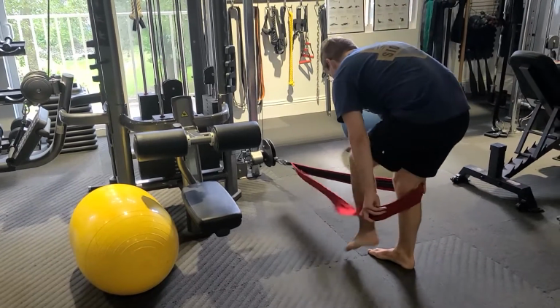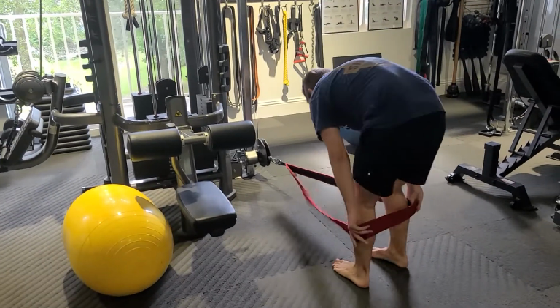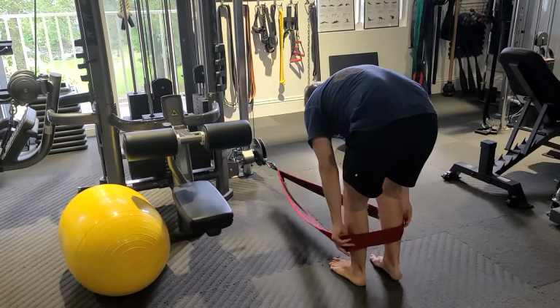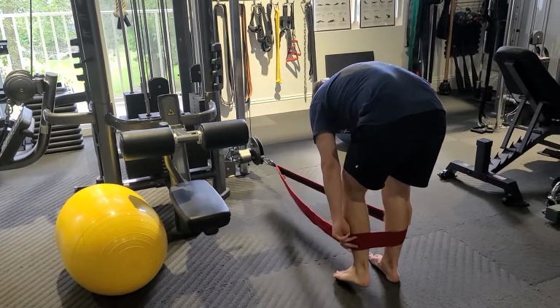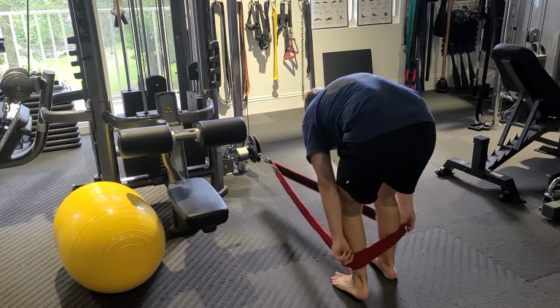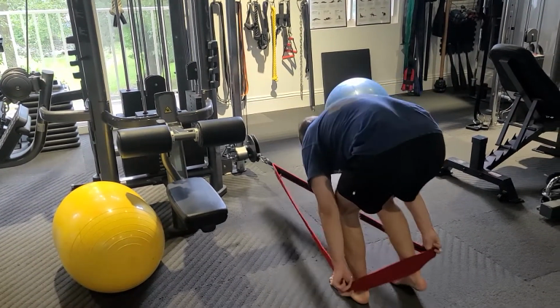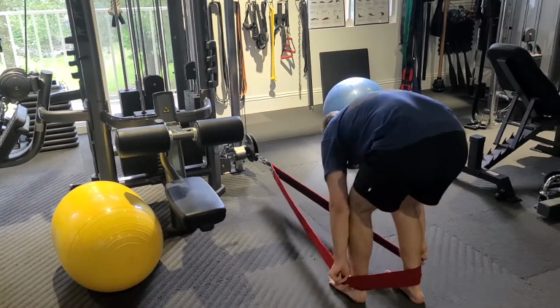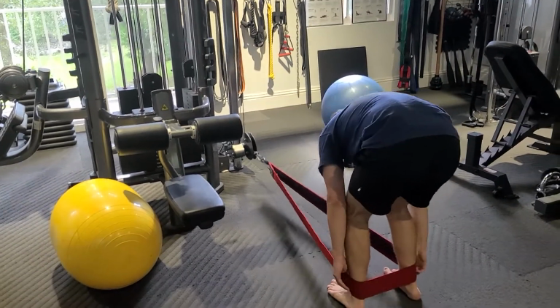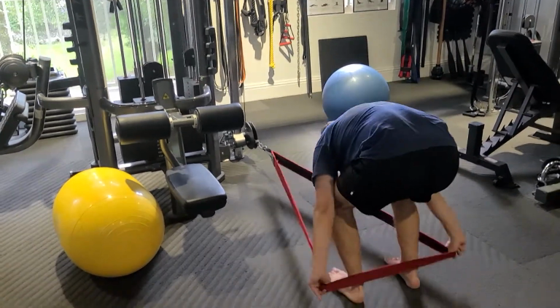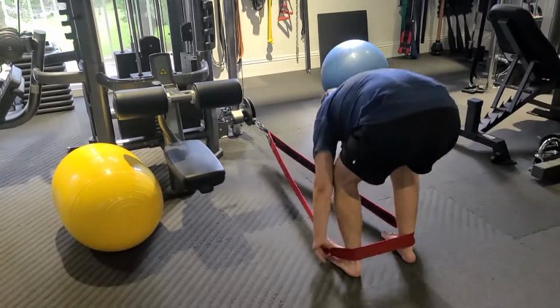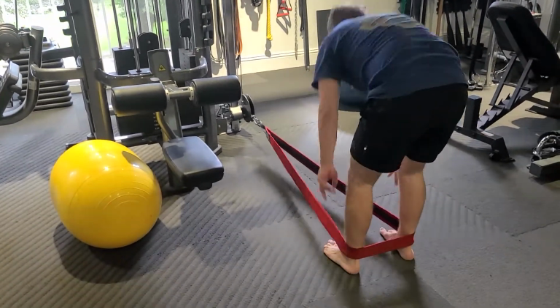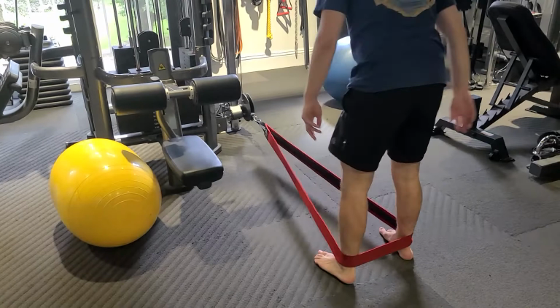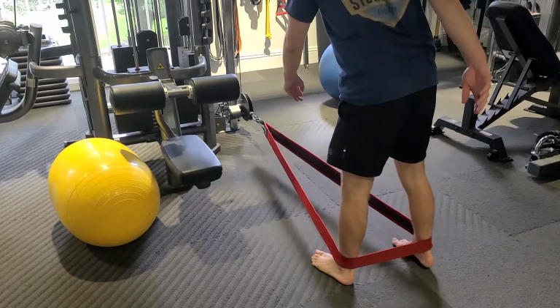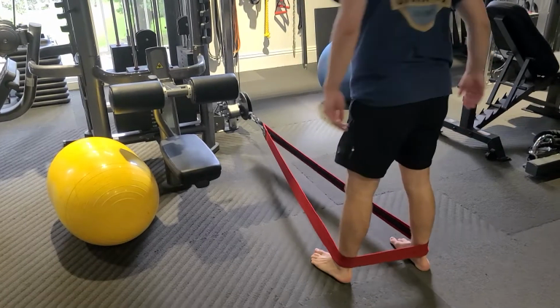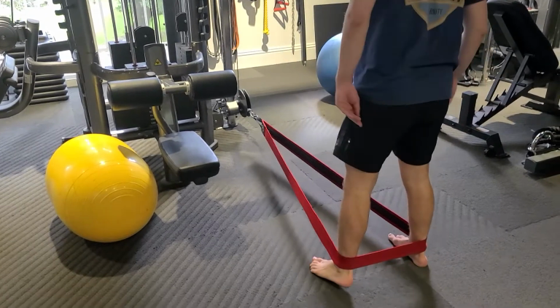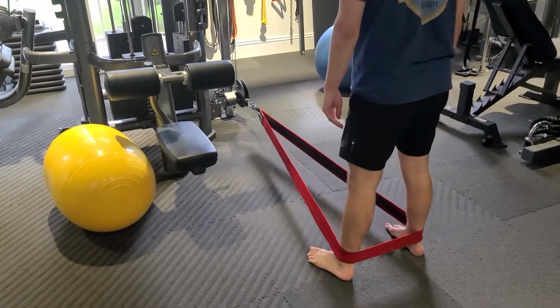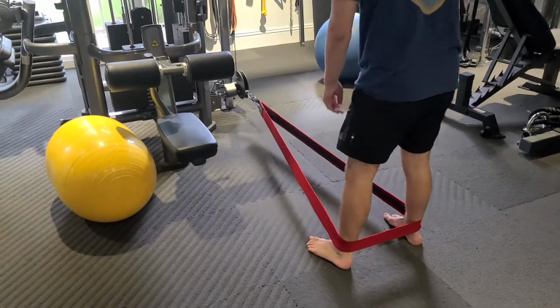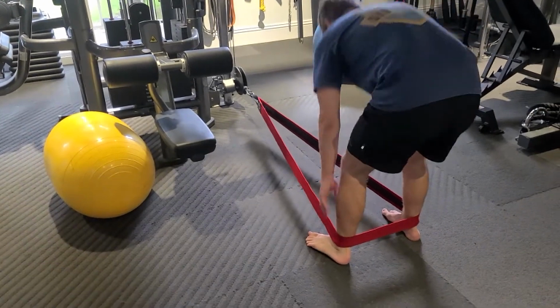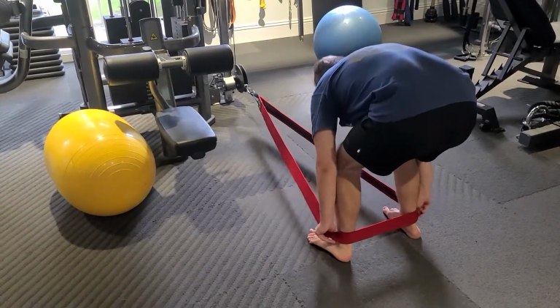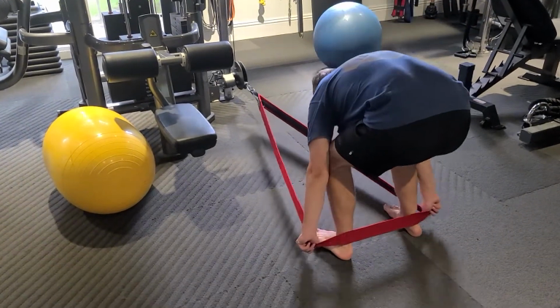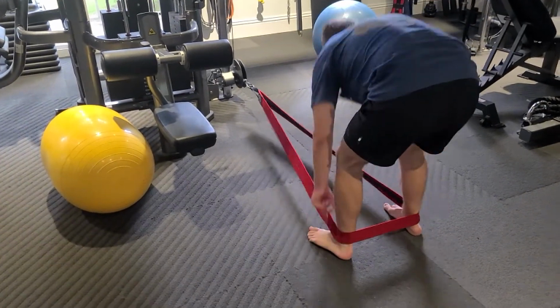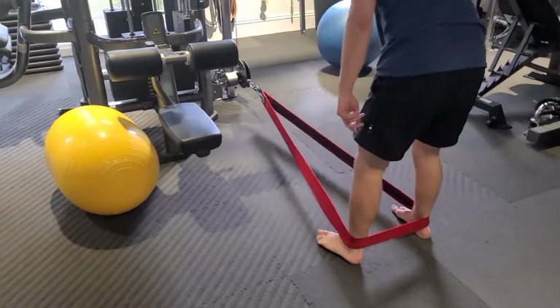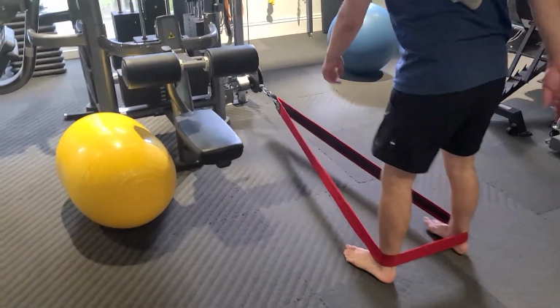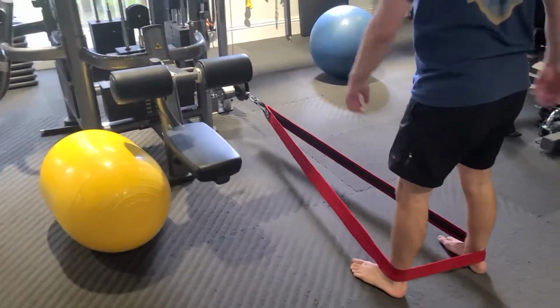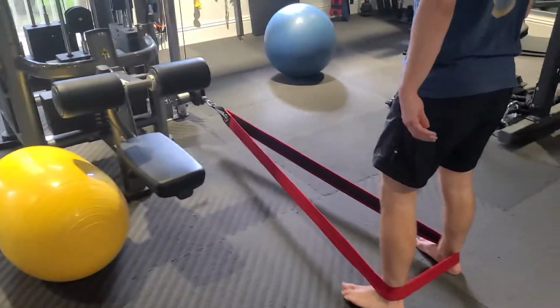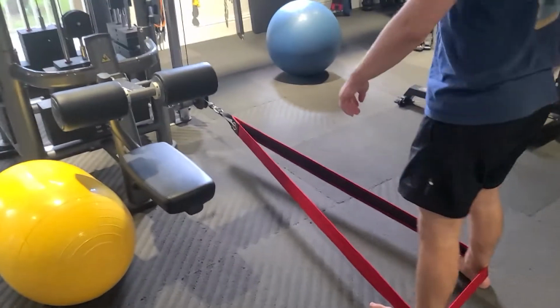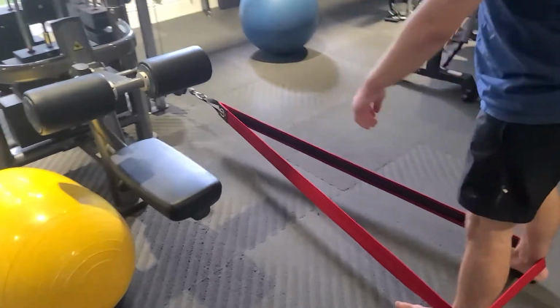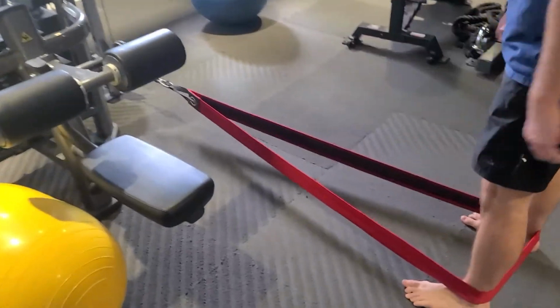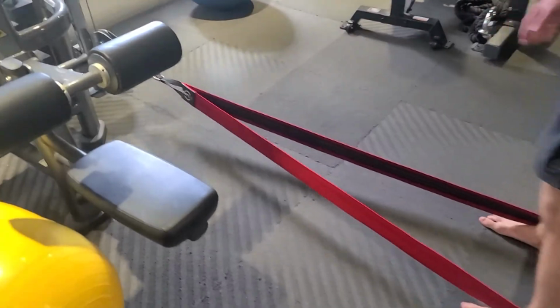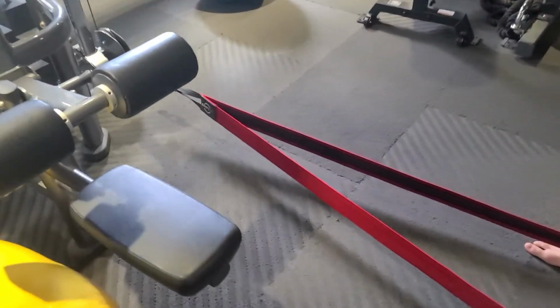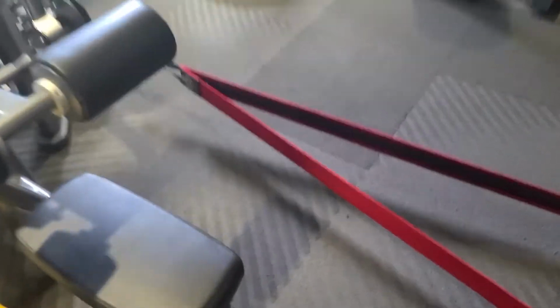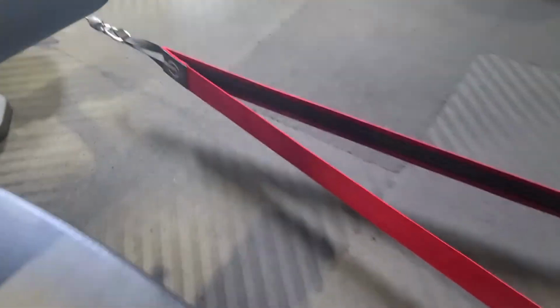If you're trying to hit that high glute and you're sick of doing leg lifts, this is a great alternative. We call these Zombie Walks. This is NT Loops — that's the brand there, NT Loops.